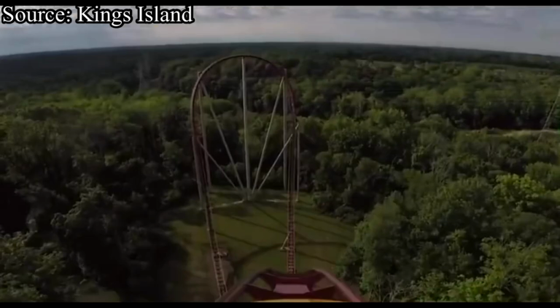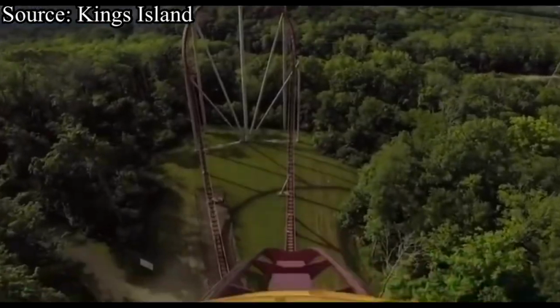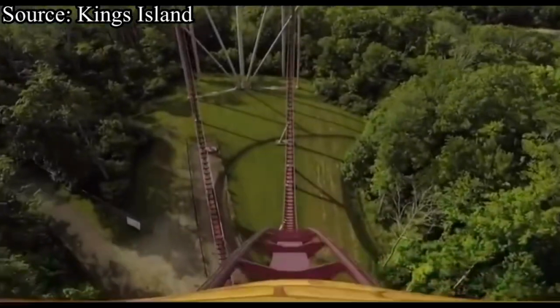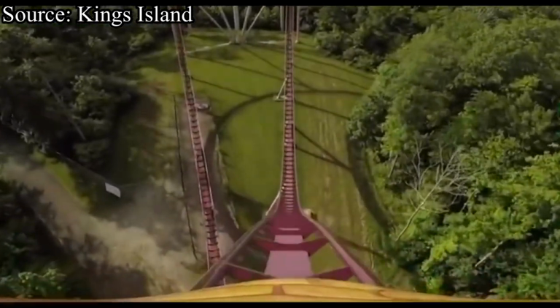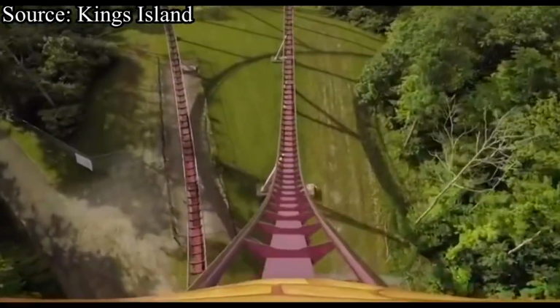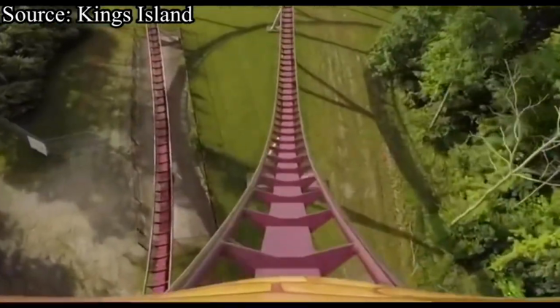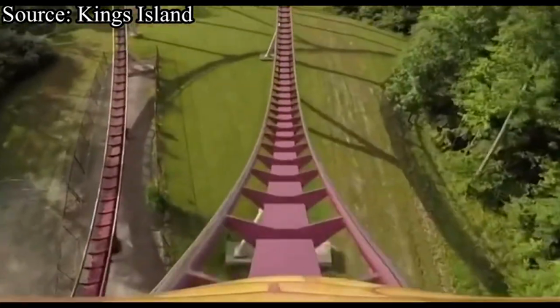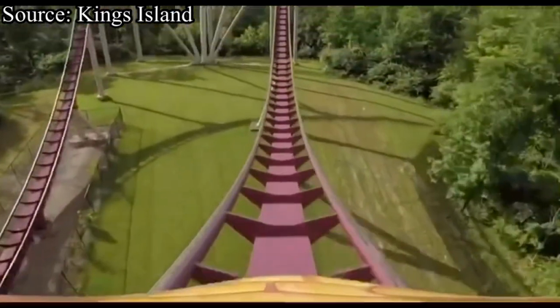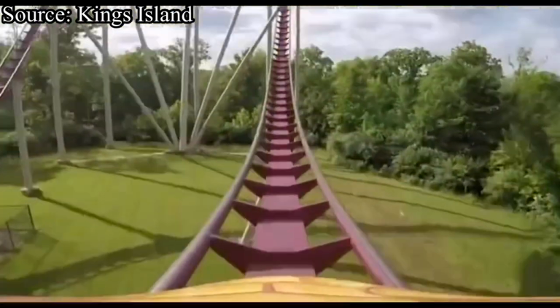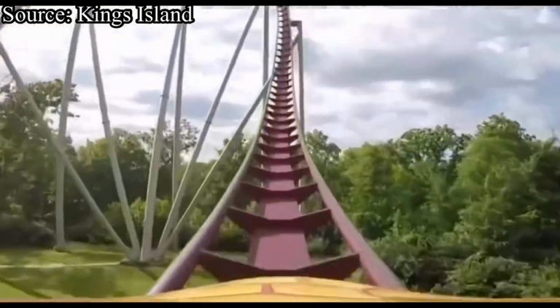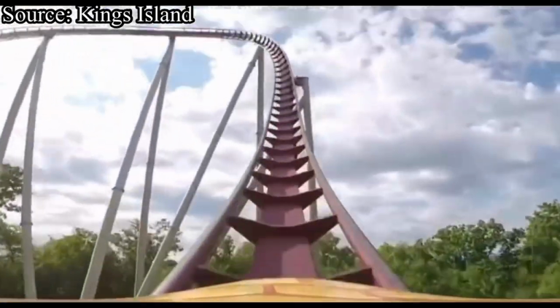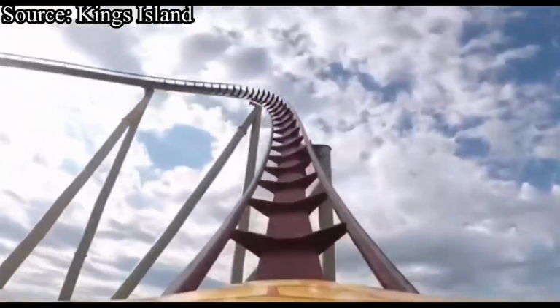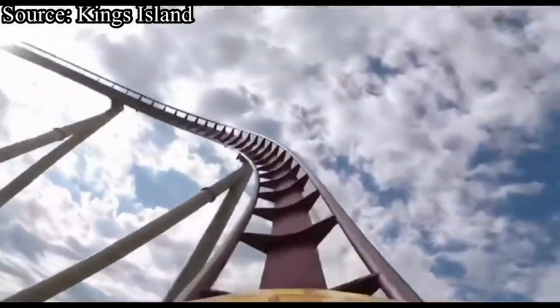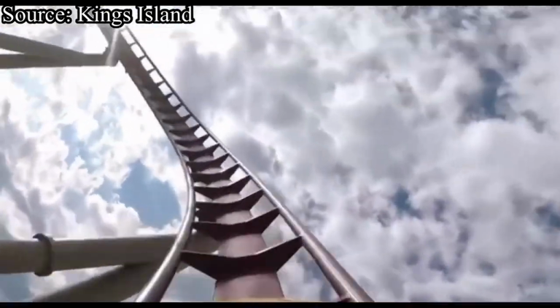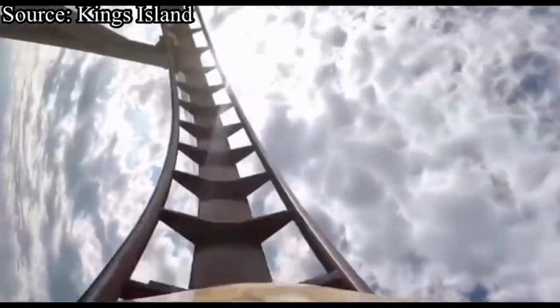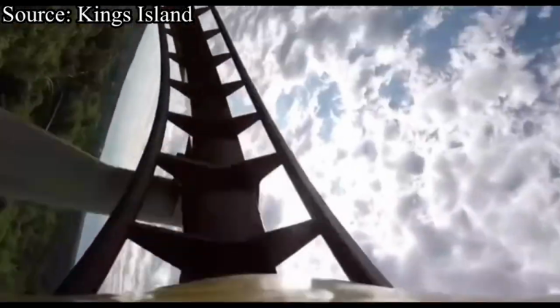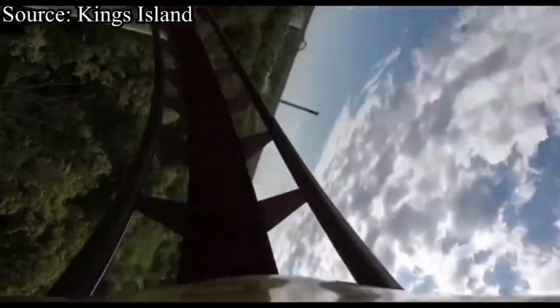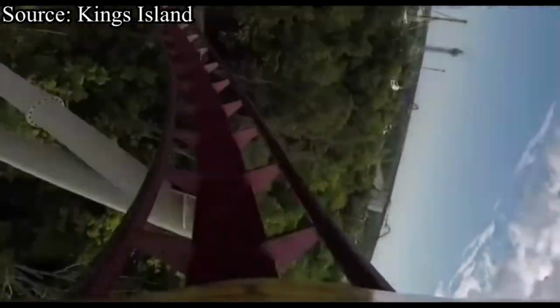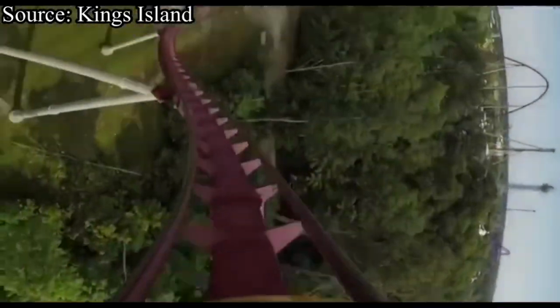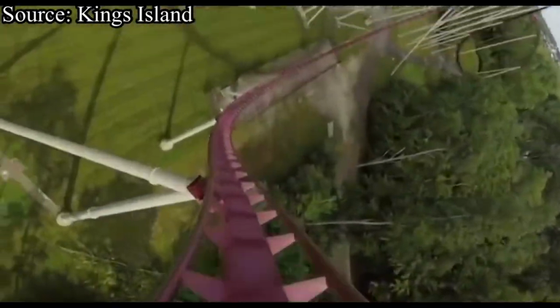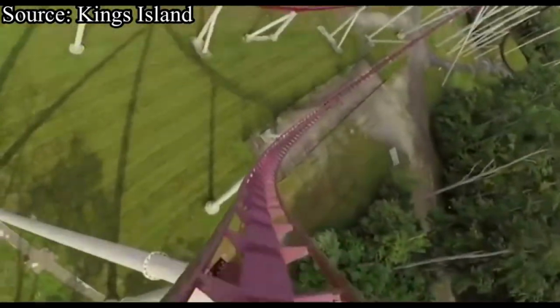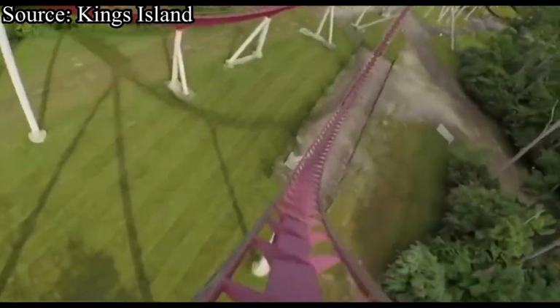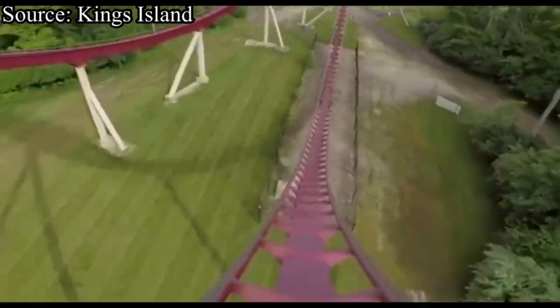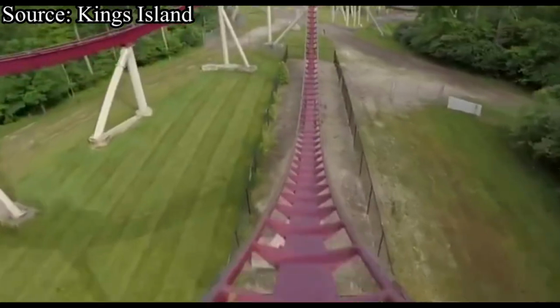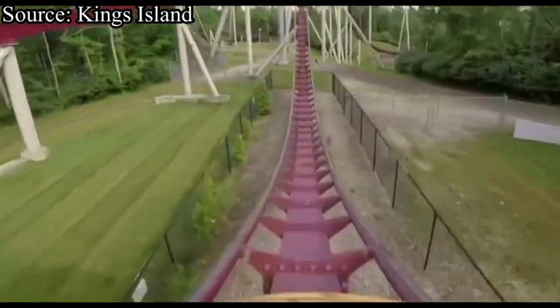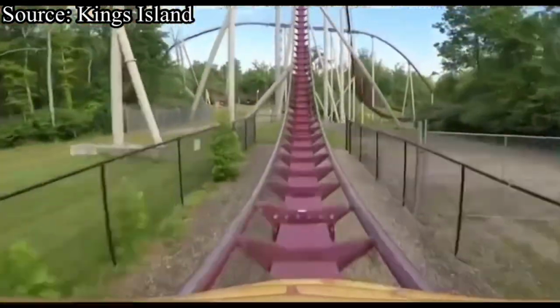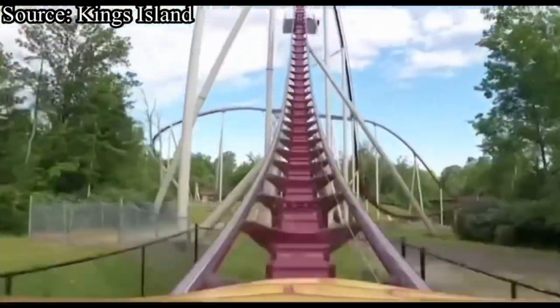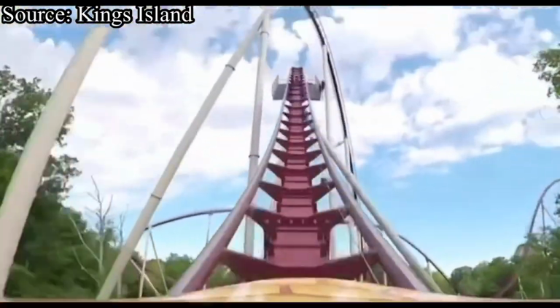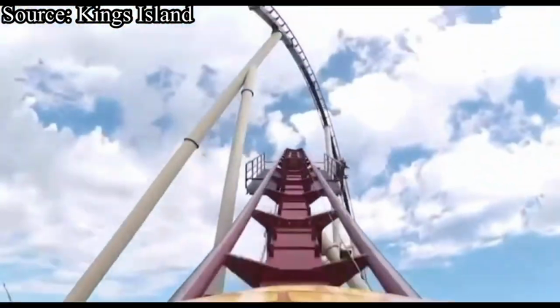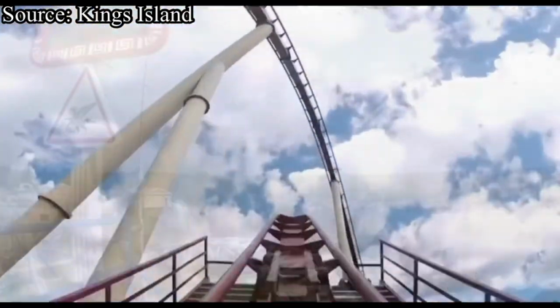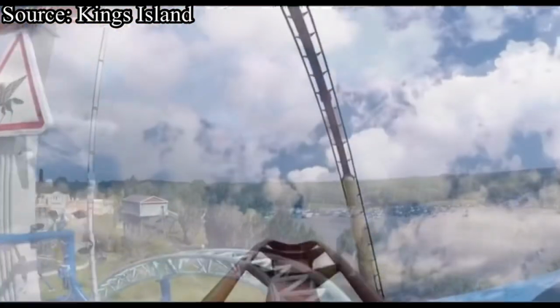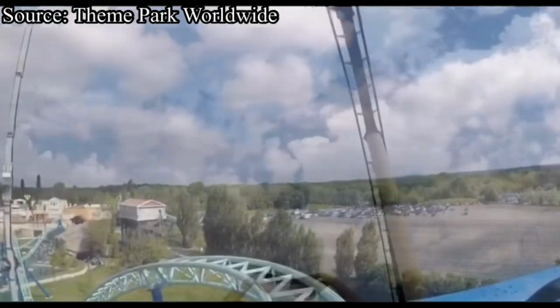So that makes me wonder — will the park continue on their spree of adding thrilling coasters, or will they take a break and help out the kids? So without further ado, let's get into what I think could be Kings Island's next coaster.